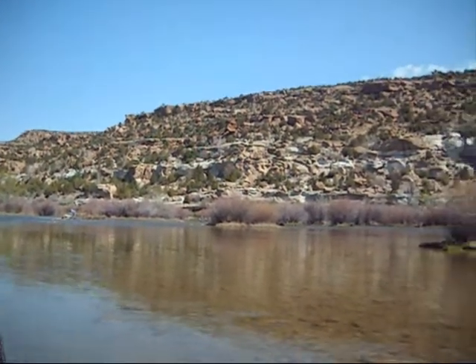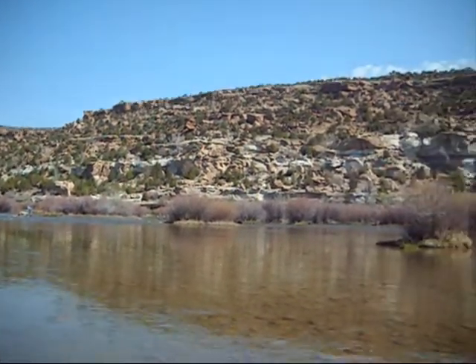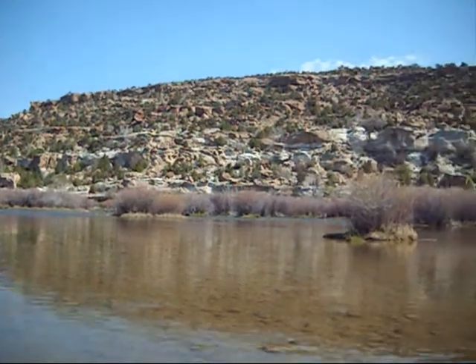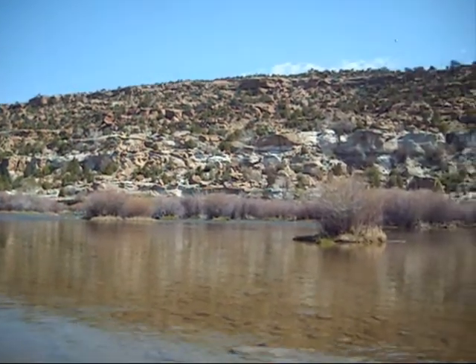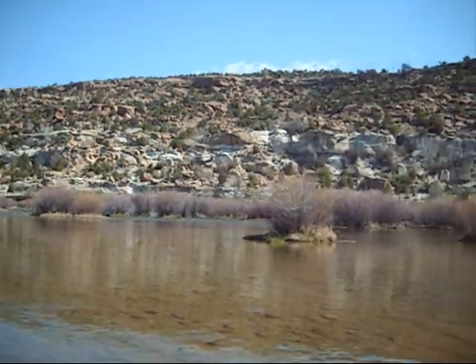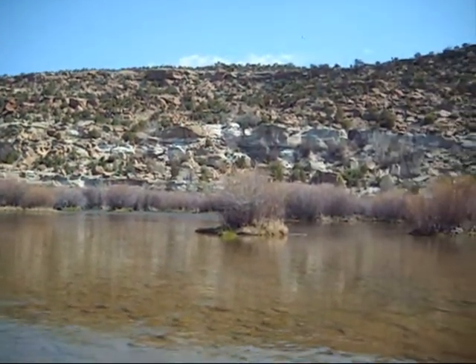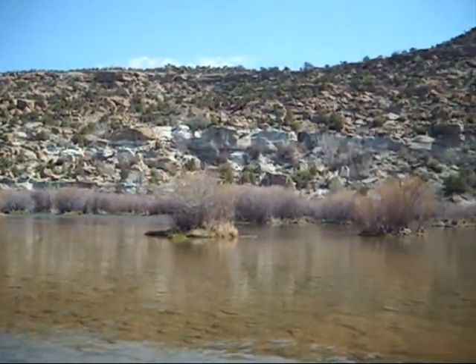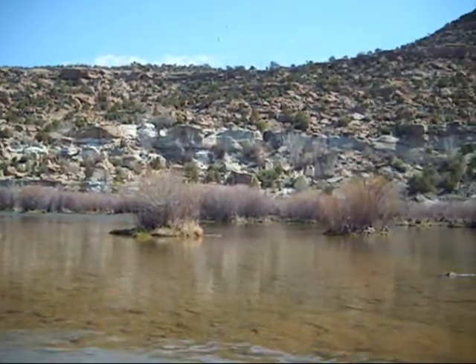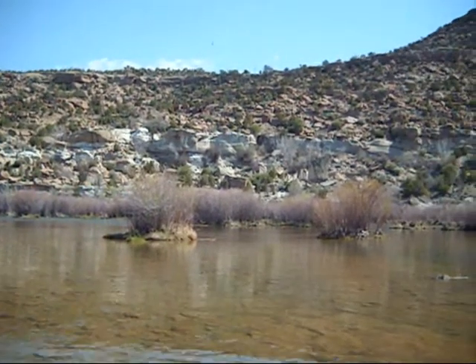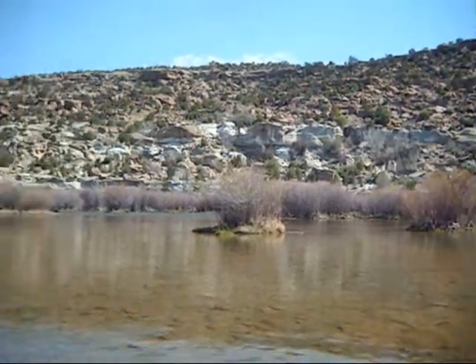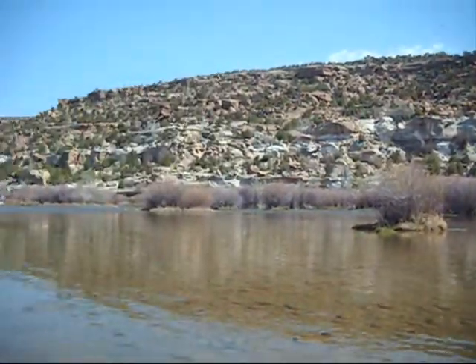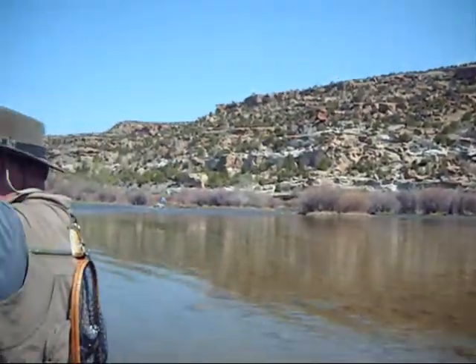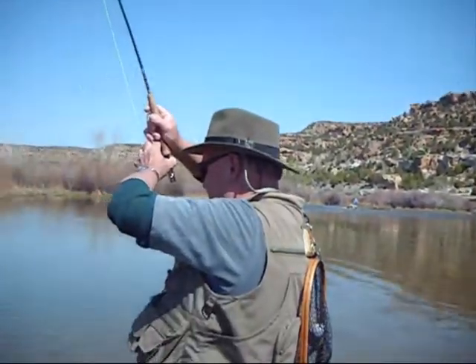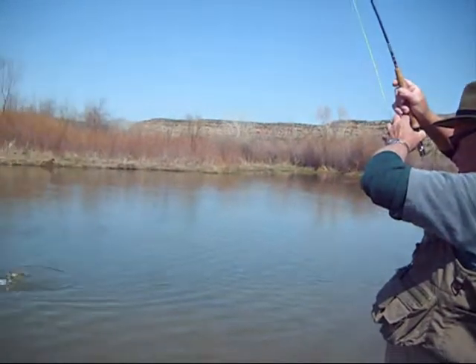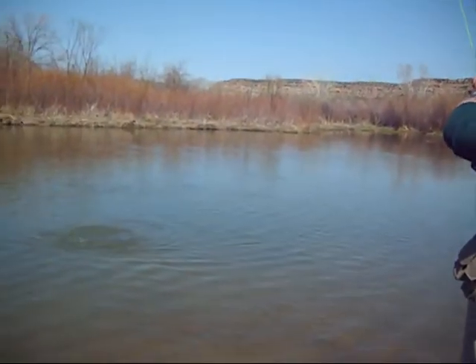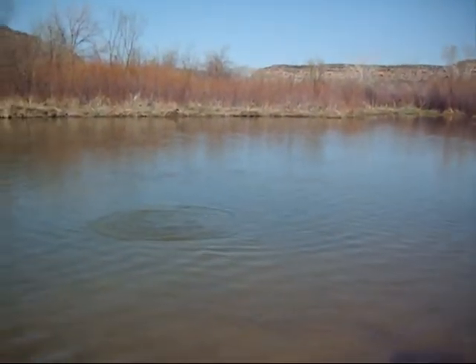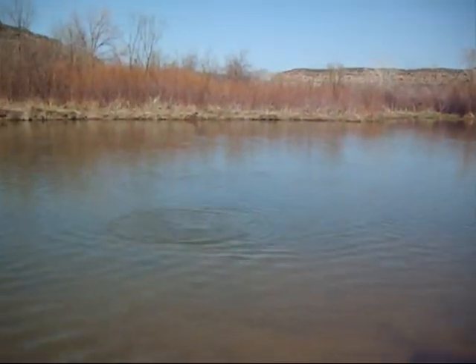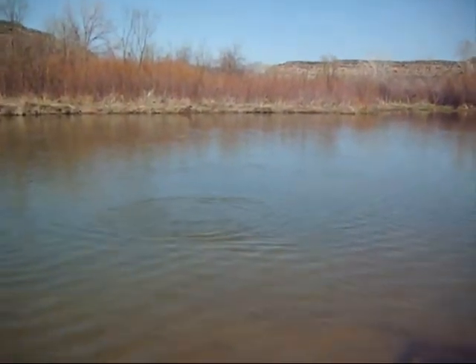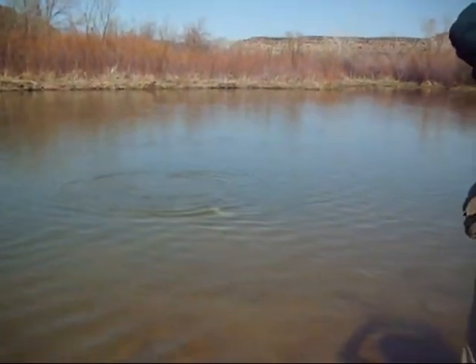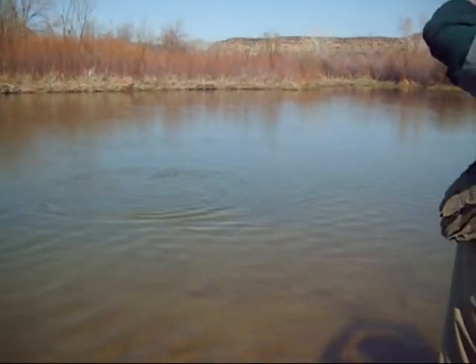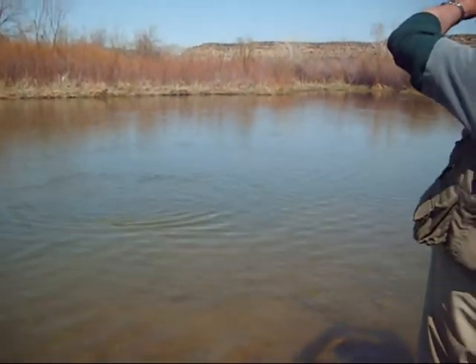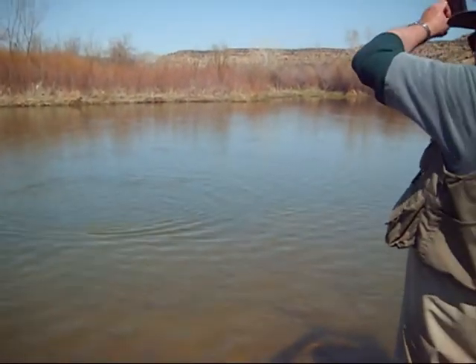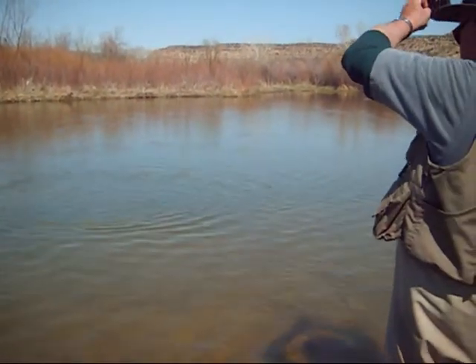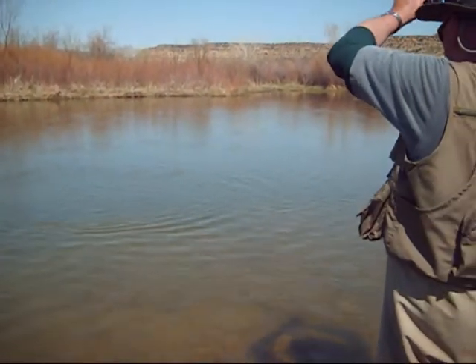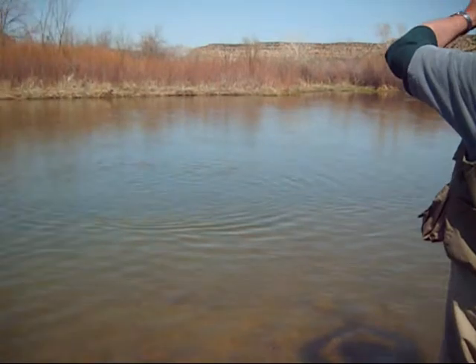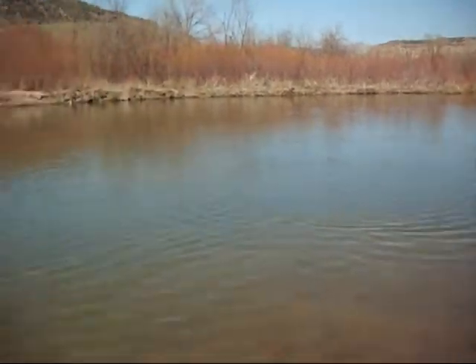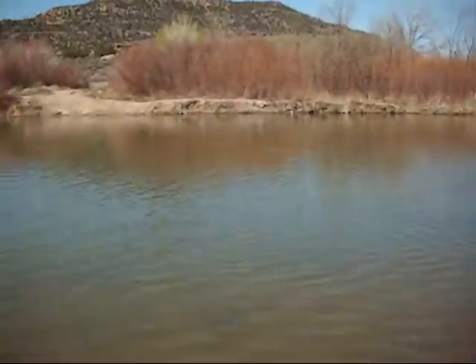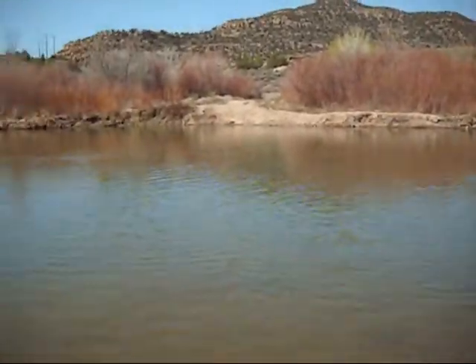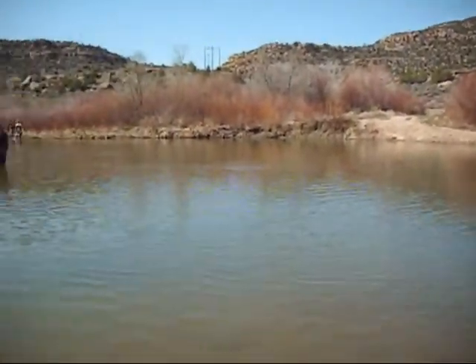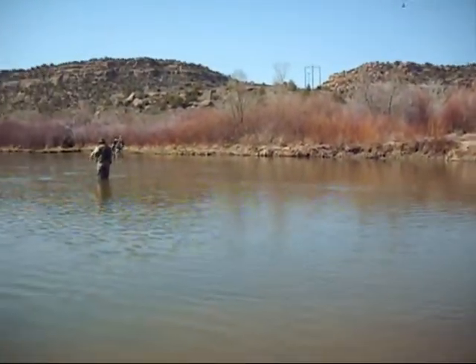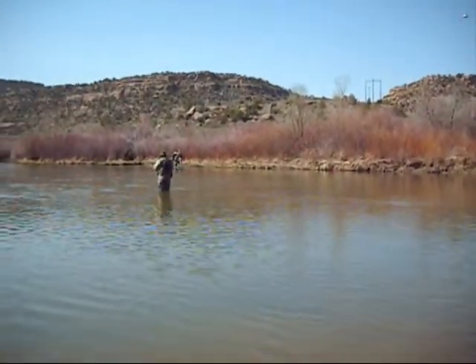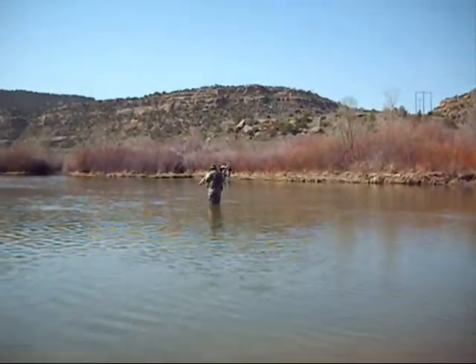I haven't seen anybody caught one fish yet. There's some more people up there.